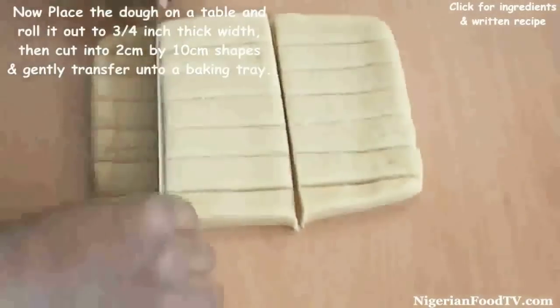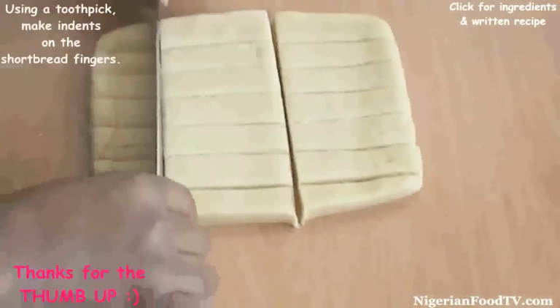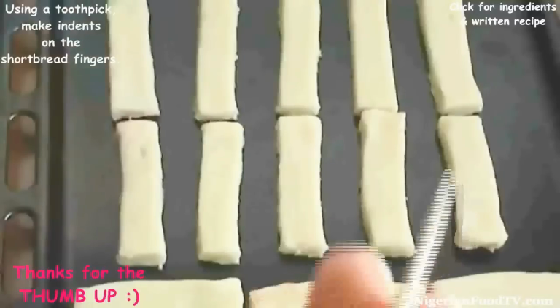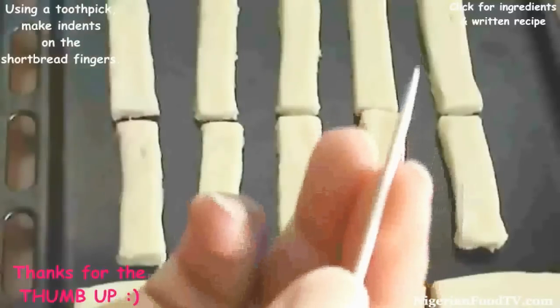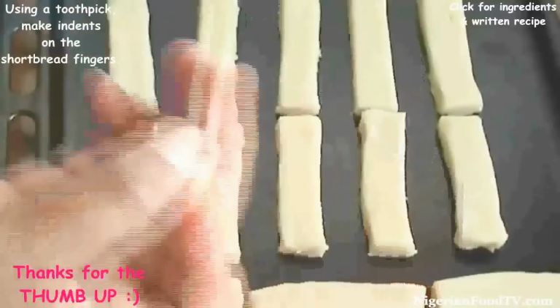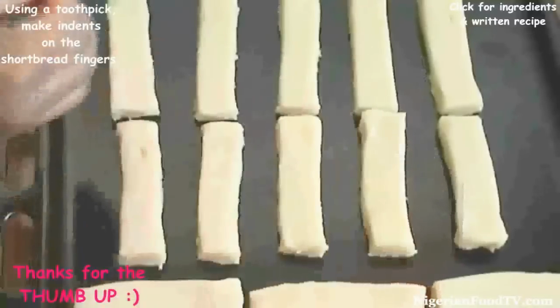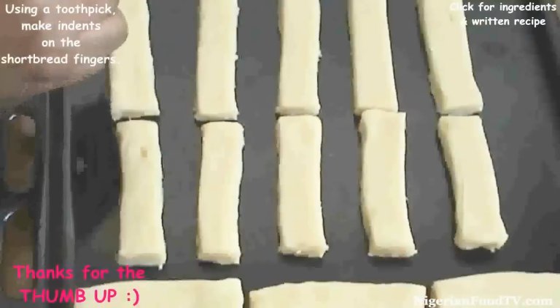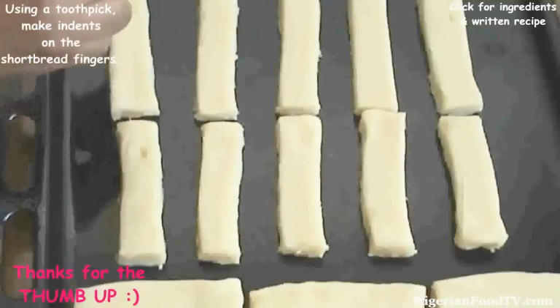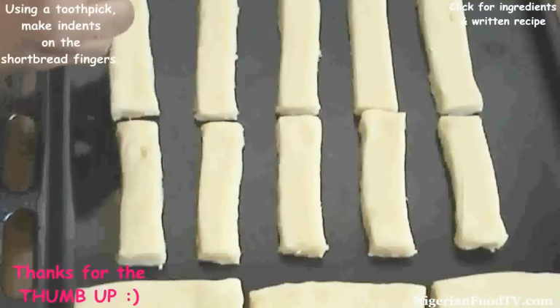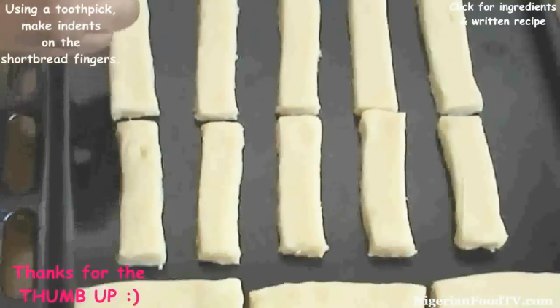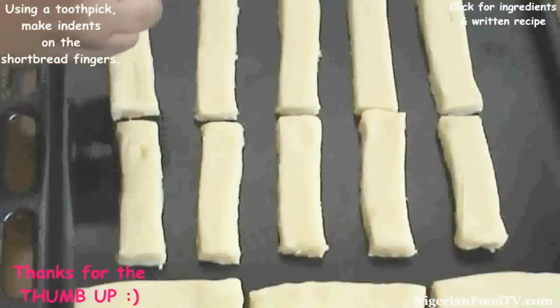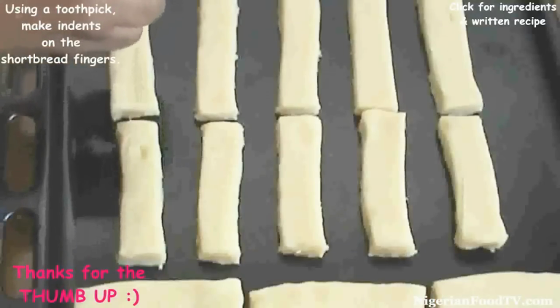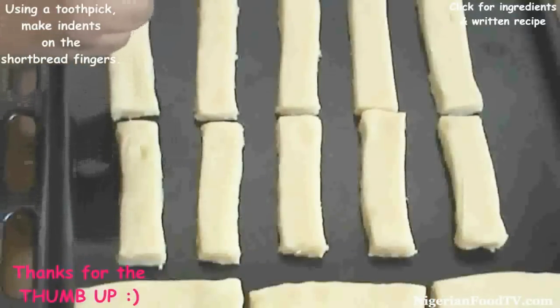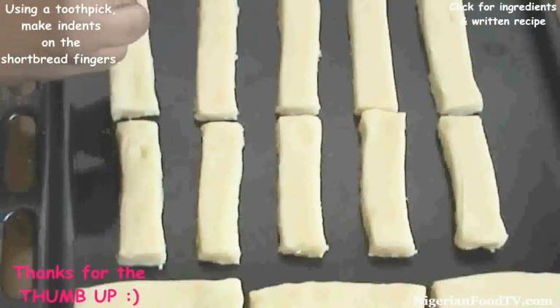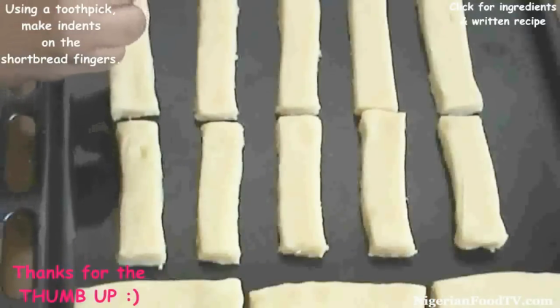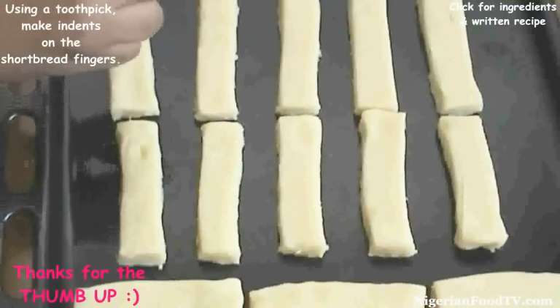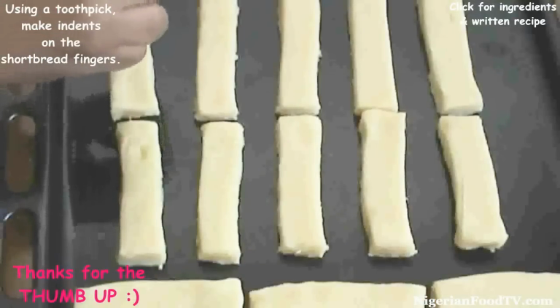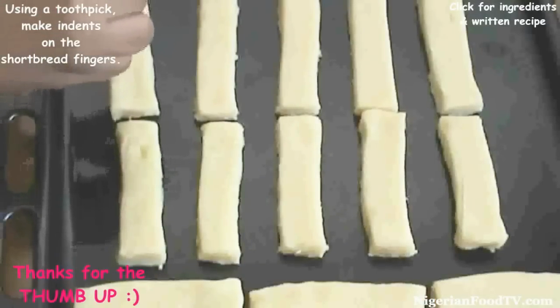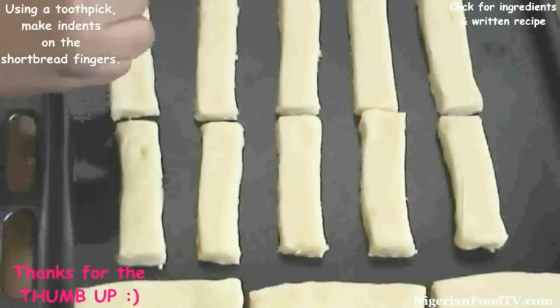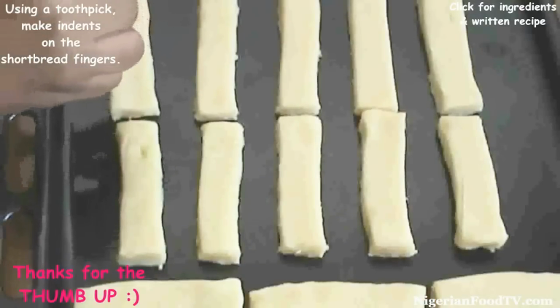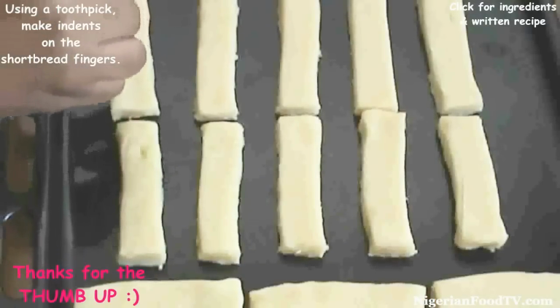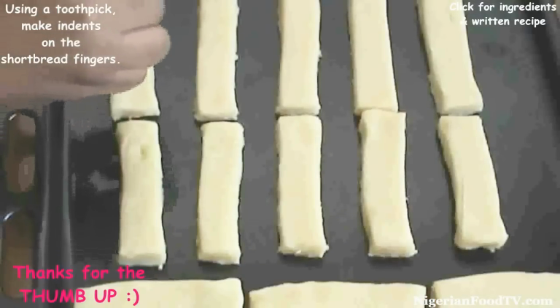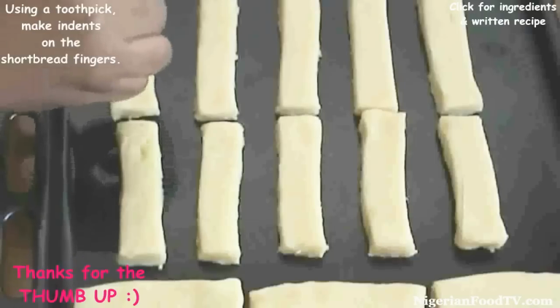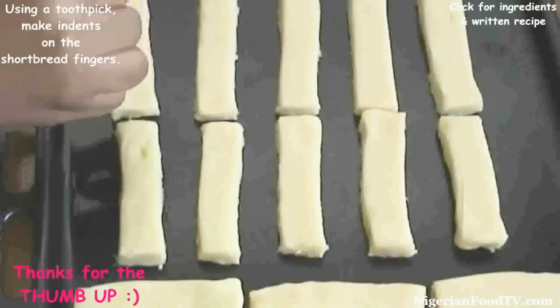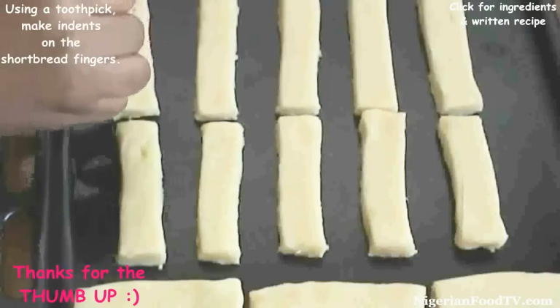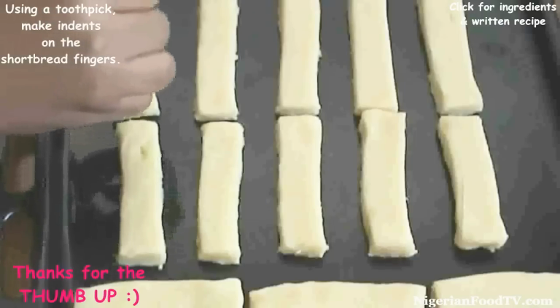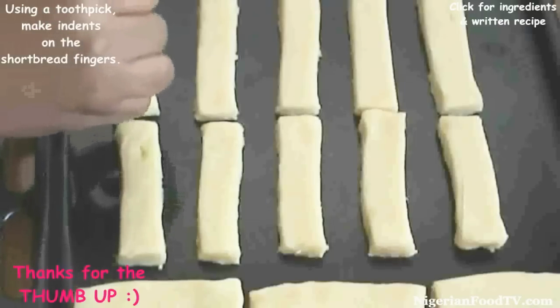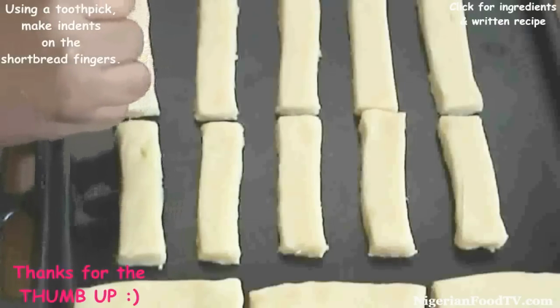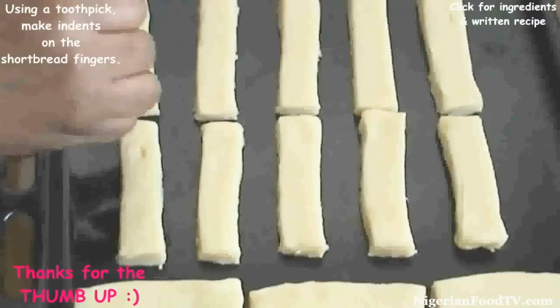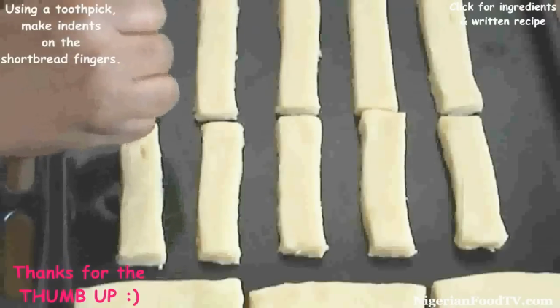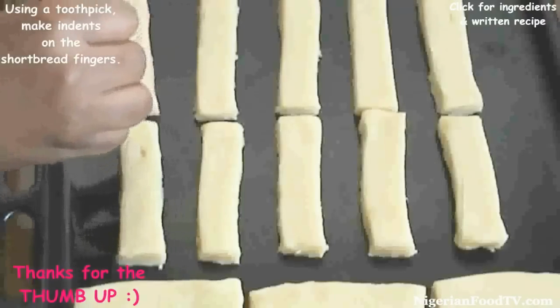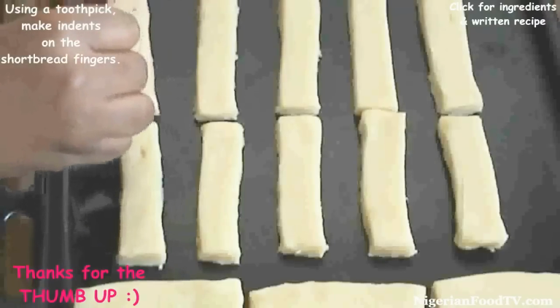Using a toothpick, make indents or small holes on the shortbread fingers, then transfer into the preheated oven and bake for 10 to 12 minutes until firm.